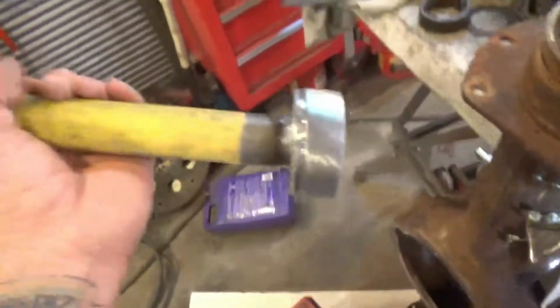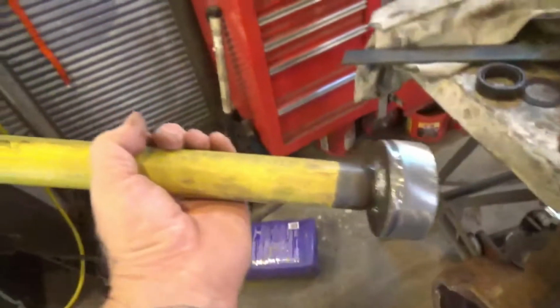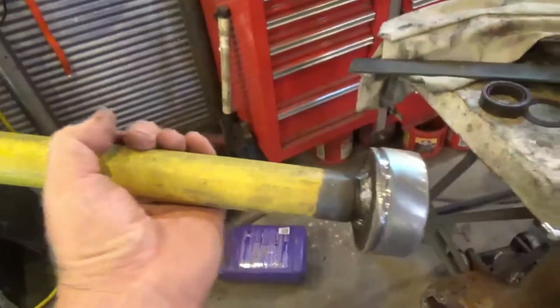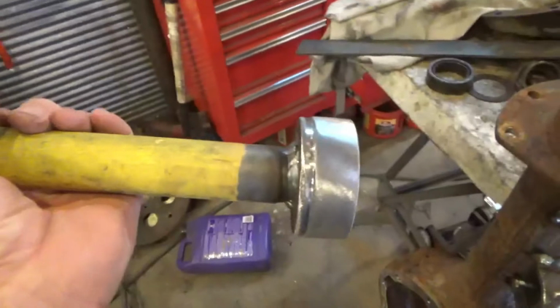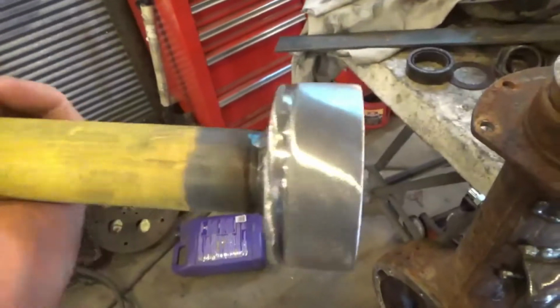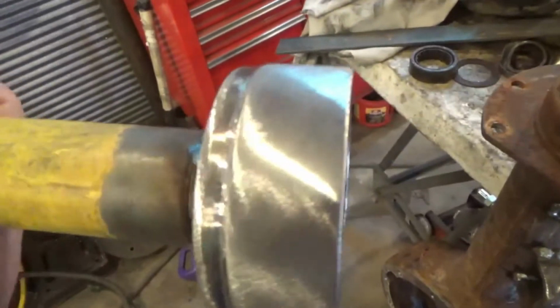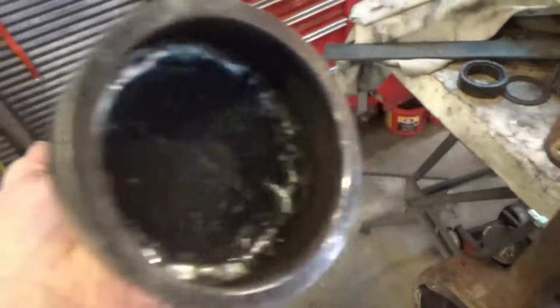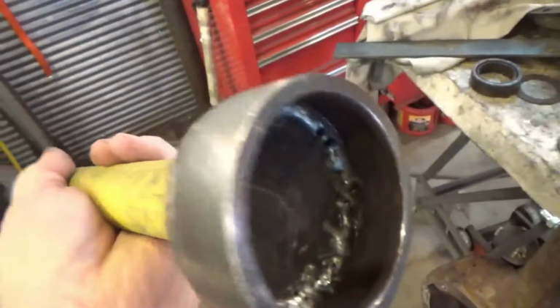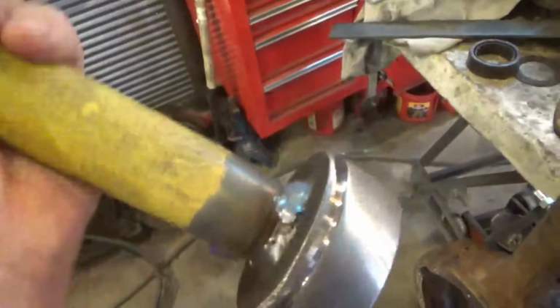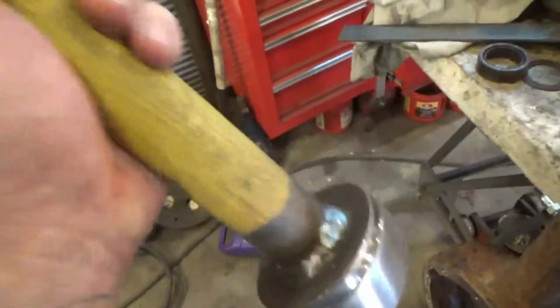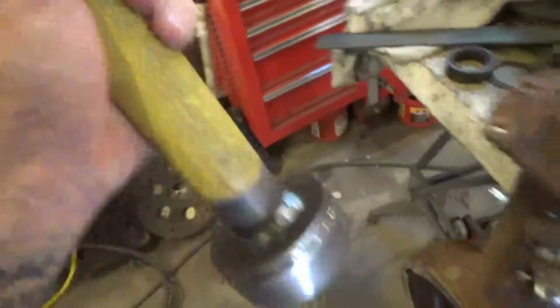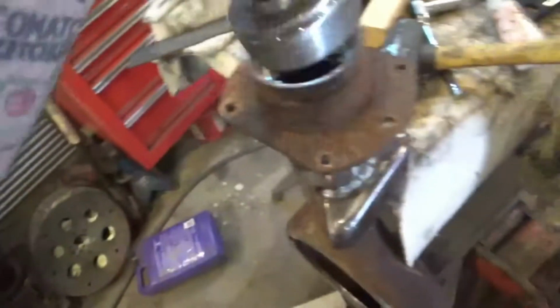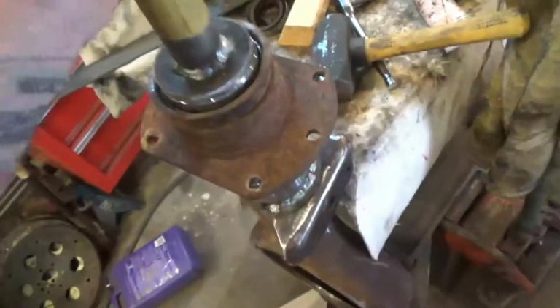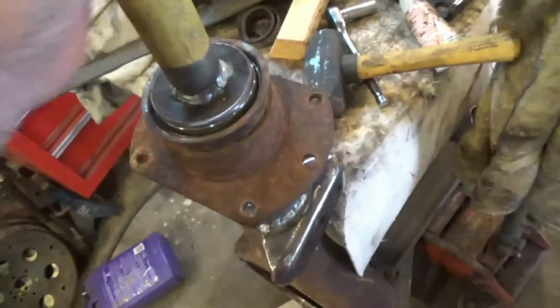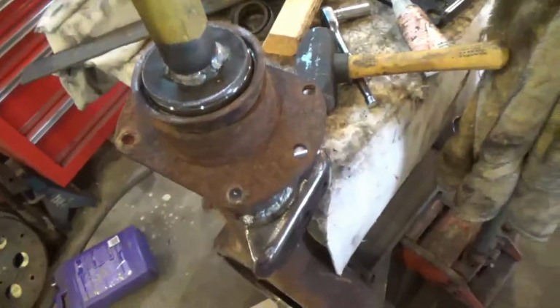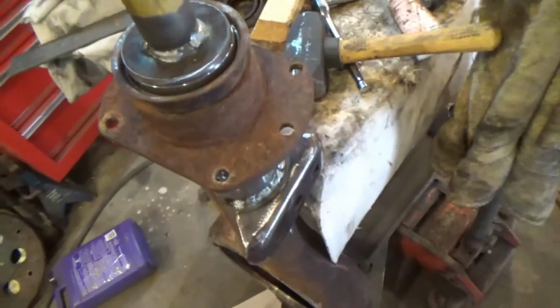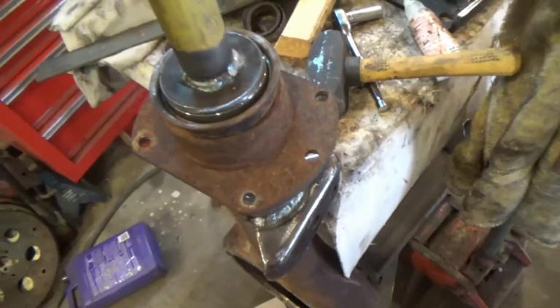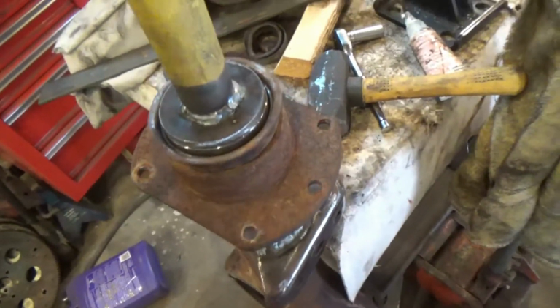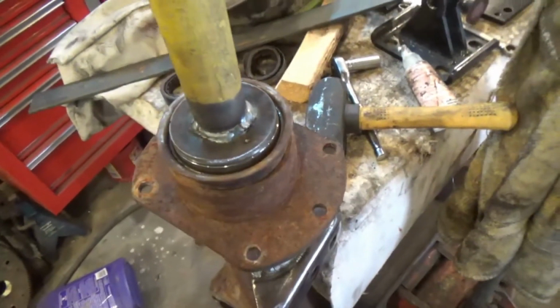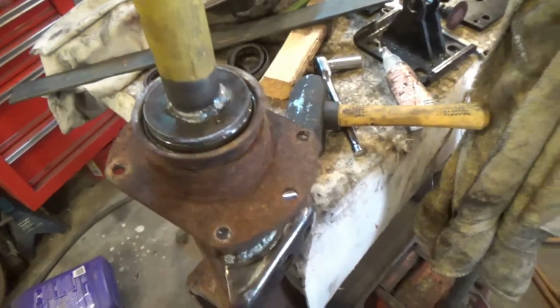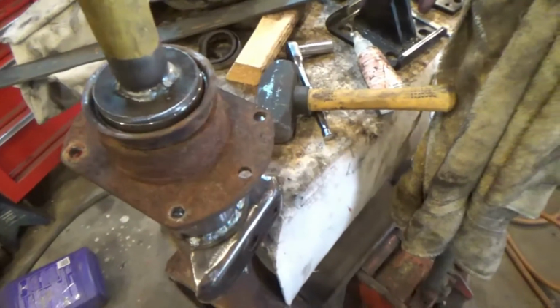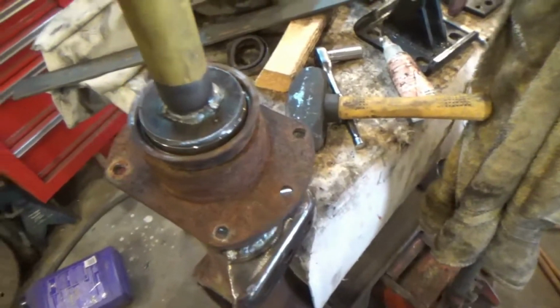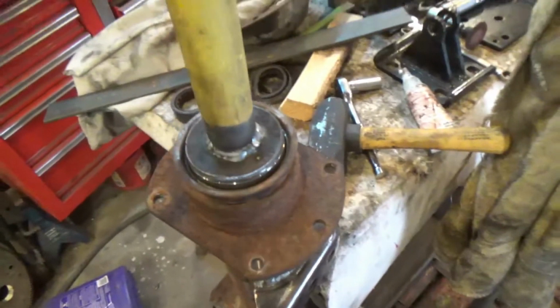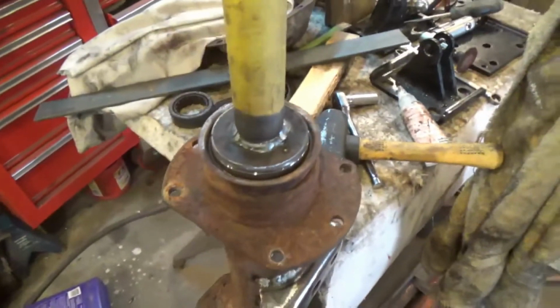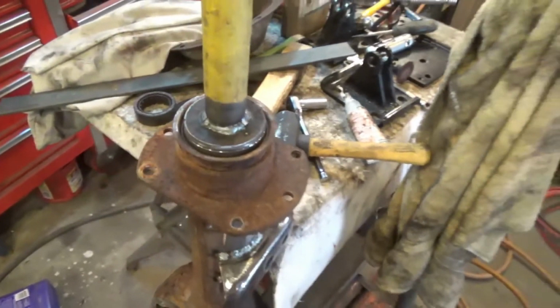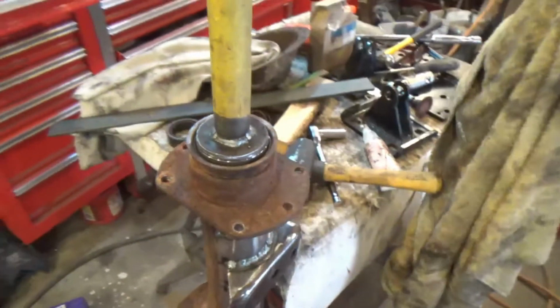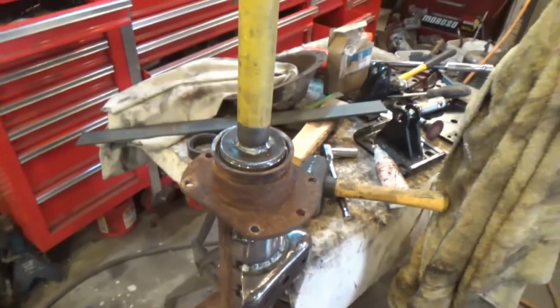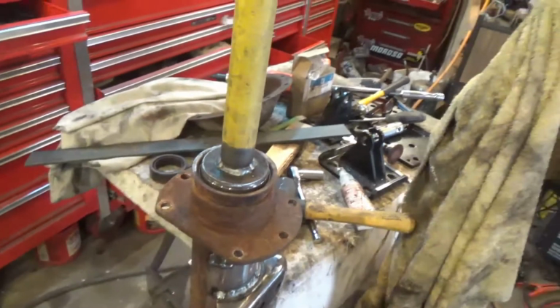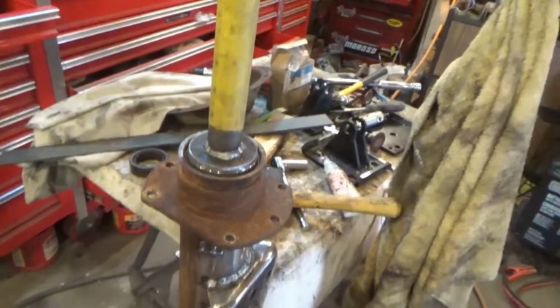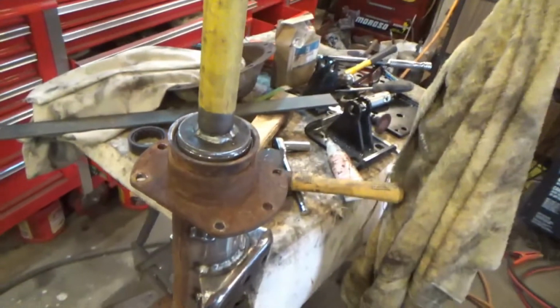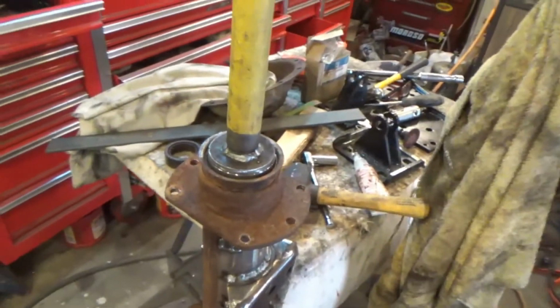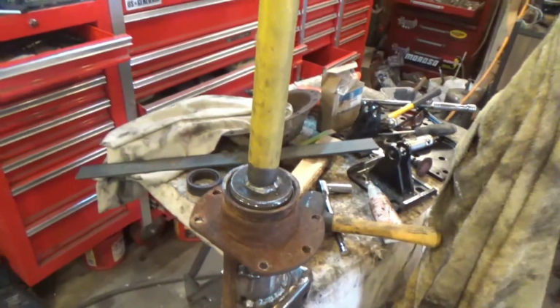Made myself a bearing driver out of the old bearing, welded to a piece of plate and a piece of pipe. Ground it down a bit so it wouldn't get stuck in there. Drove the bearing in ever so nicely. She's coming along.